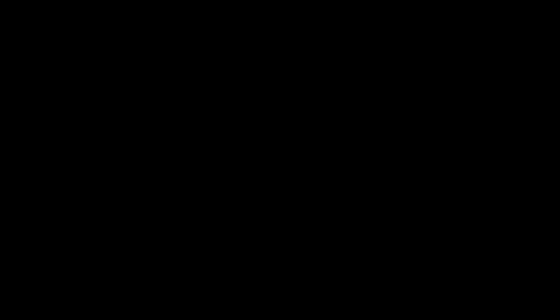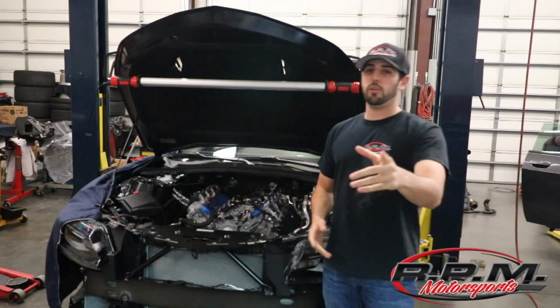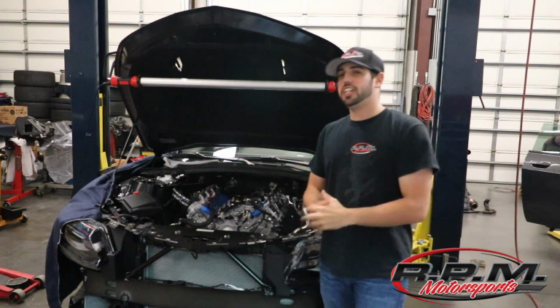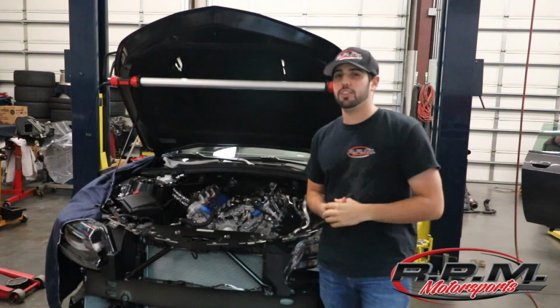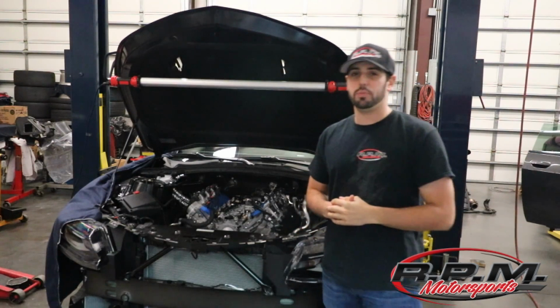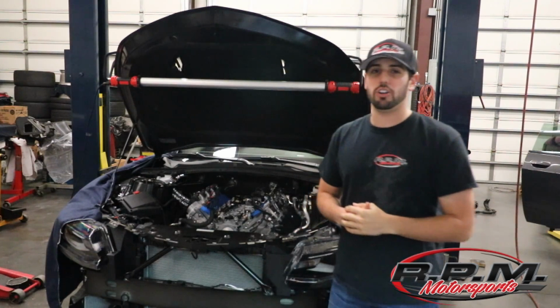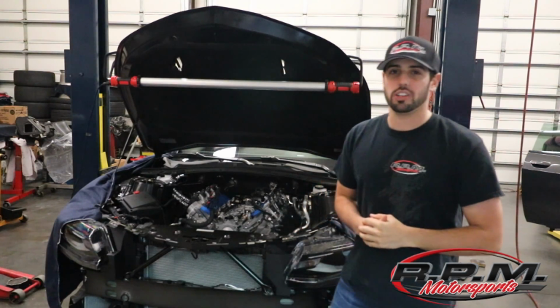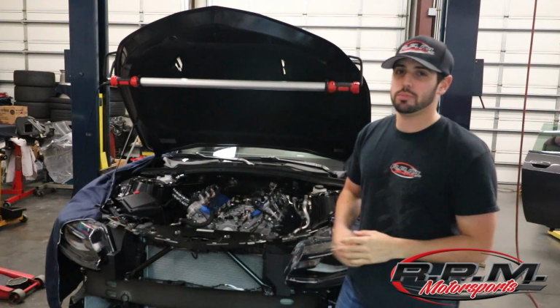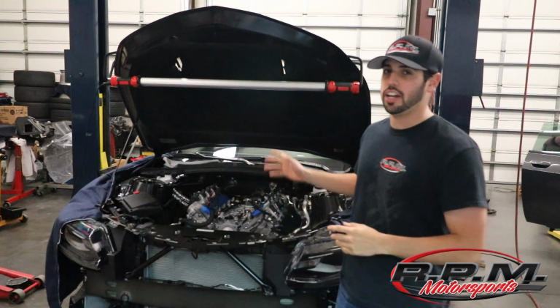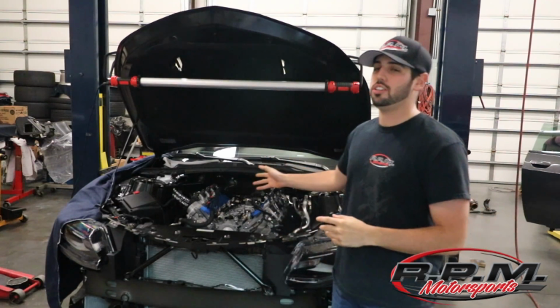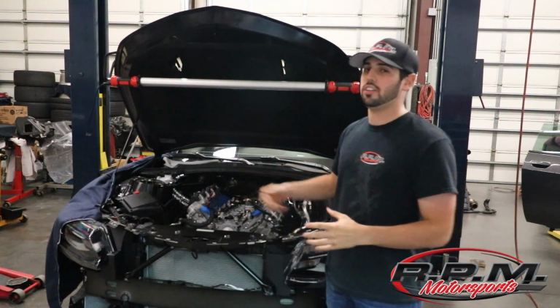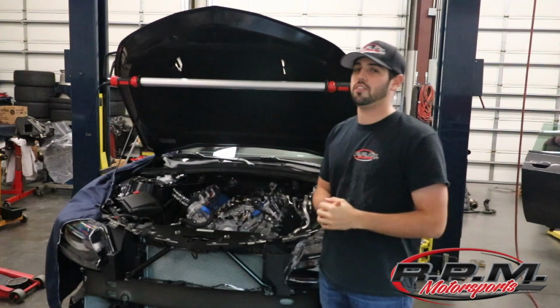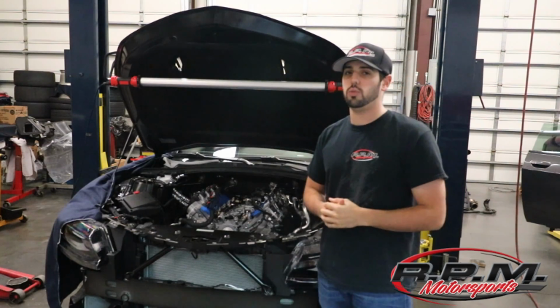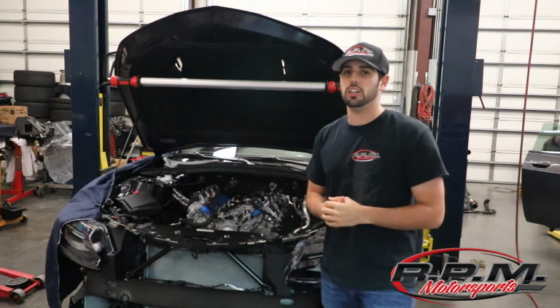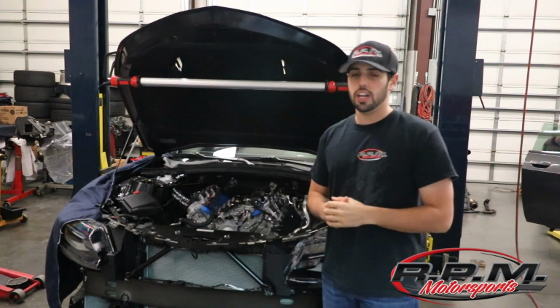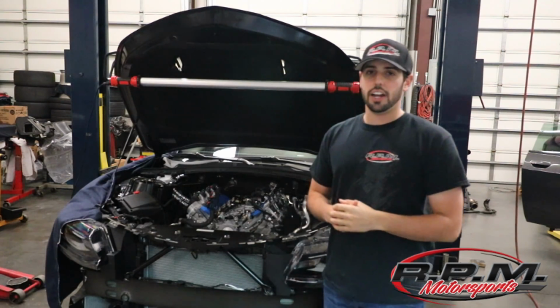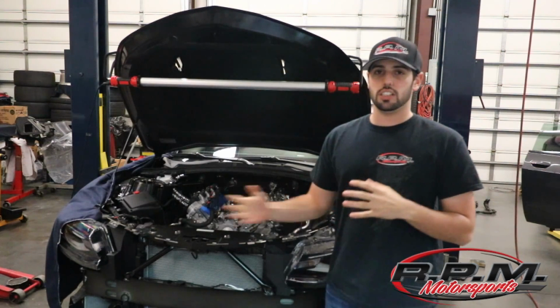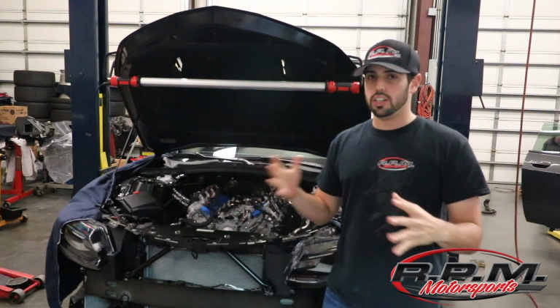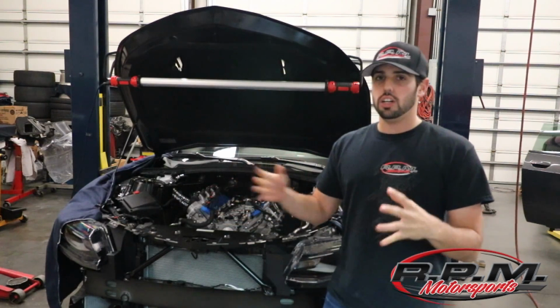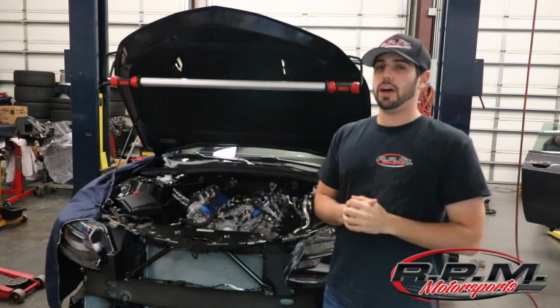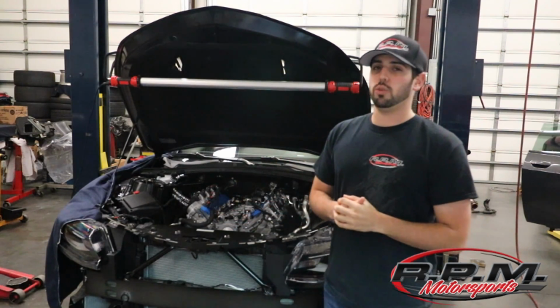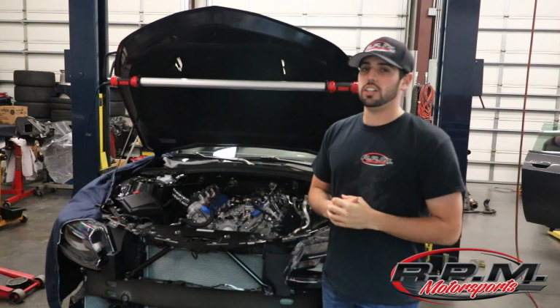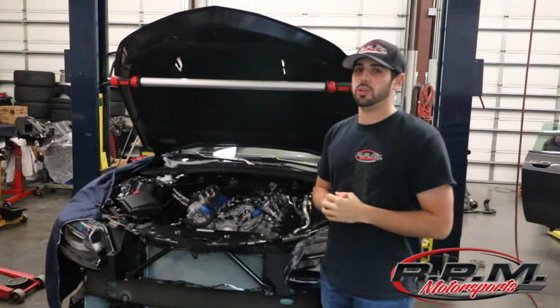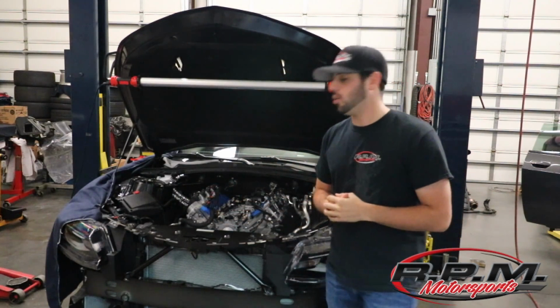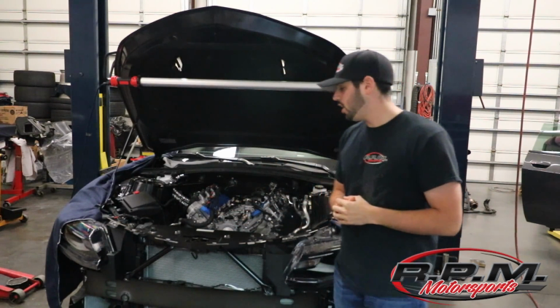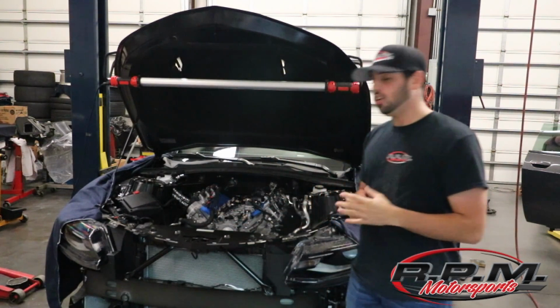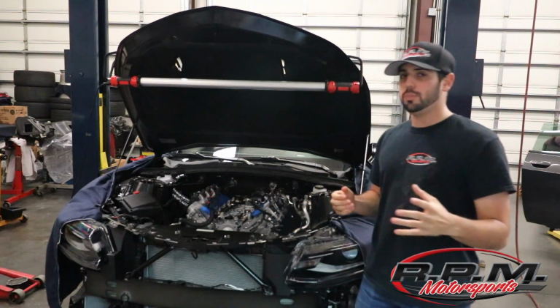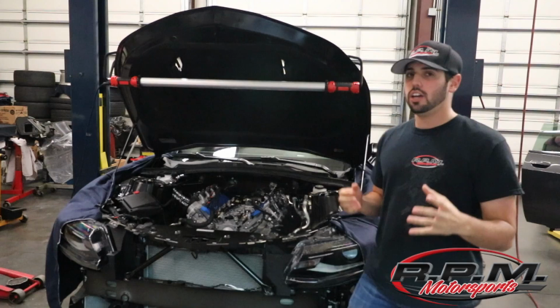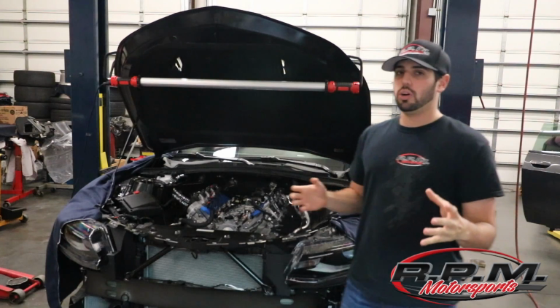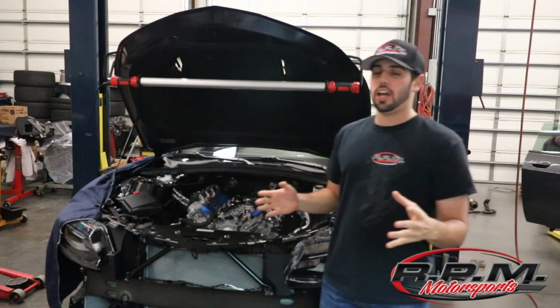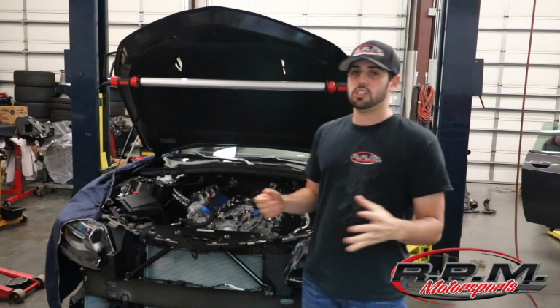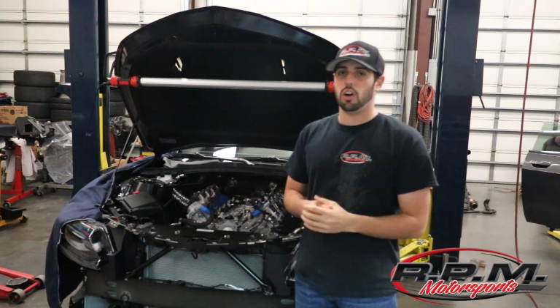Hey everyone, John here from RPM Motorsports. Today I'm standing next to the 2017 1LE that is going in the battle of the 1LEs we have going on. Here's a little update on what has happened so far.